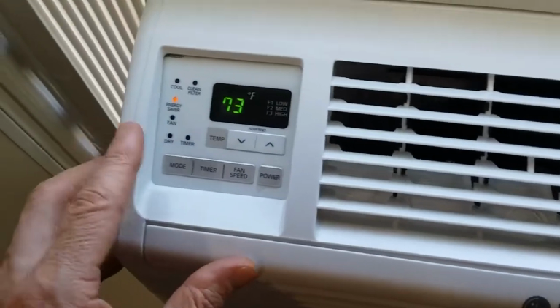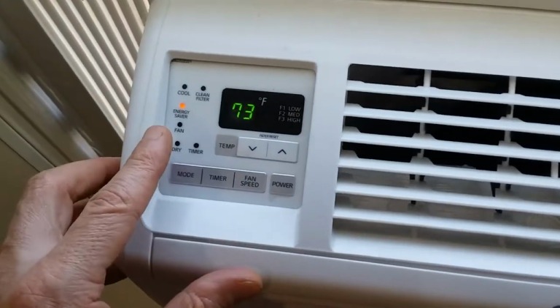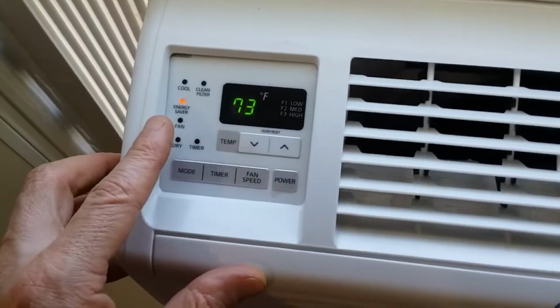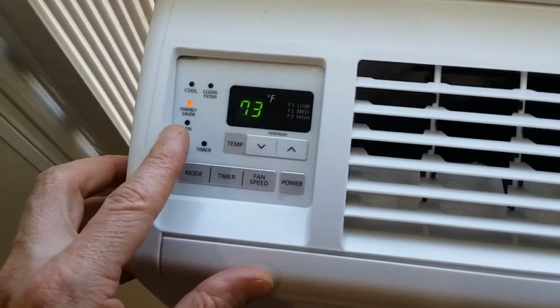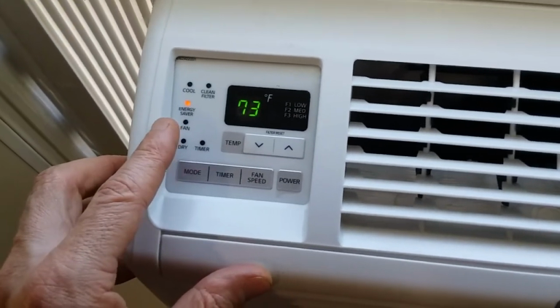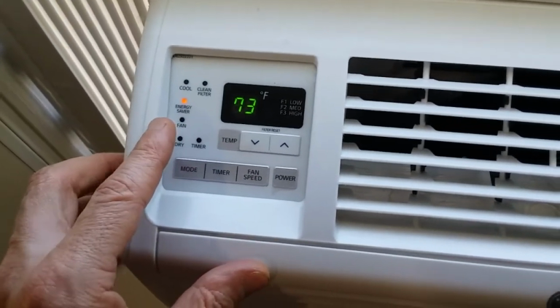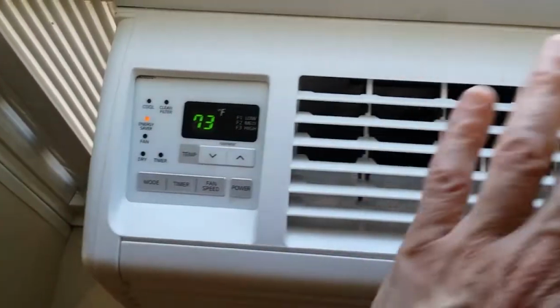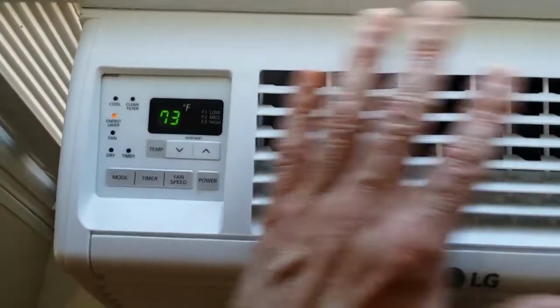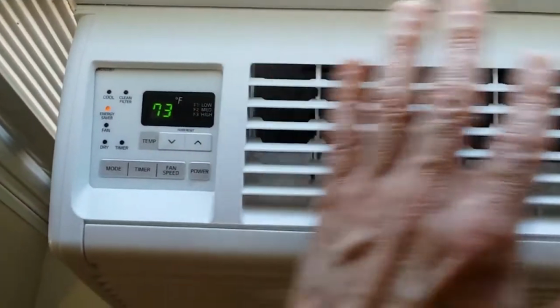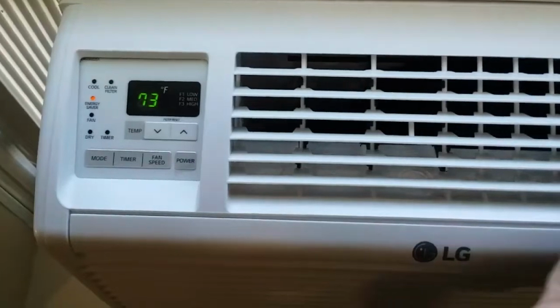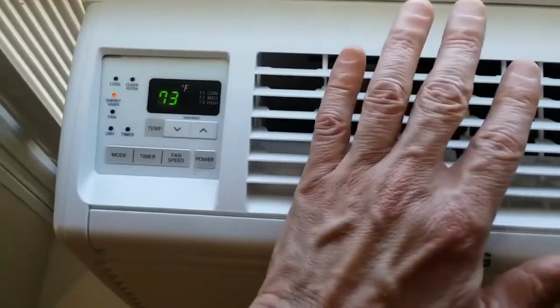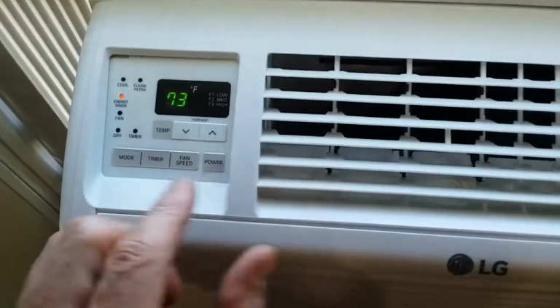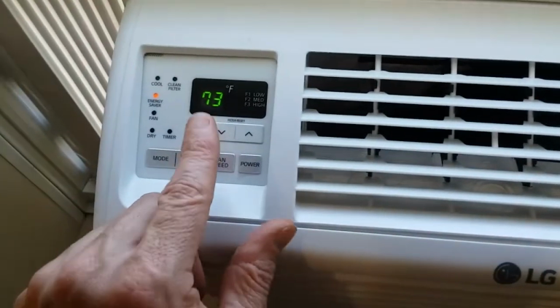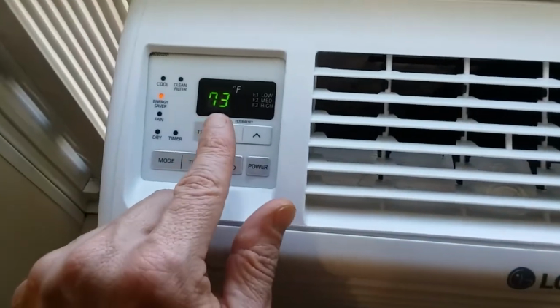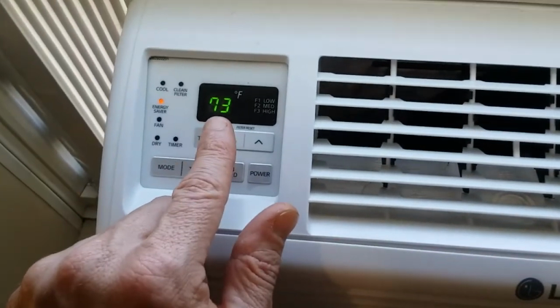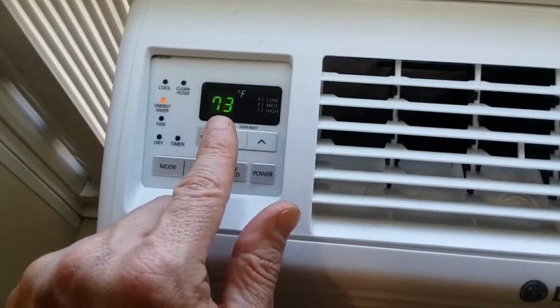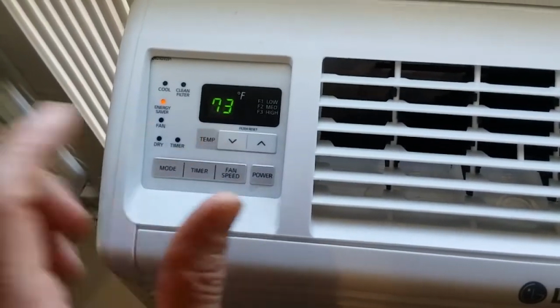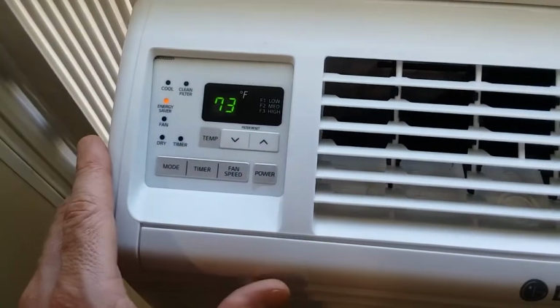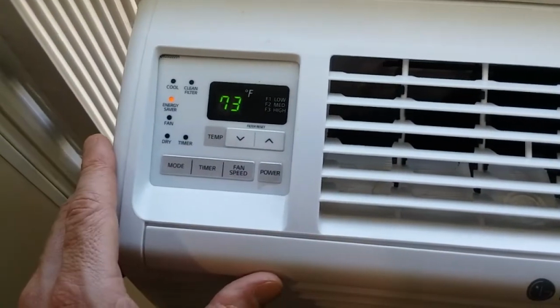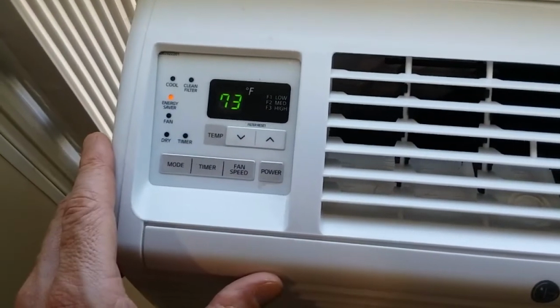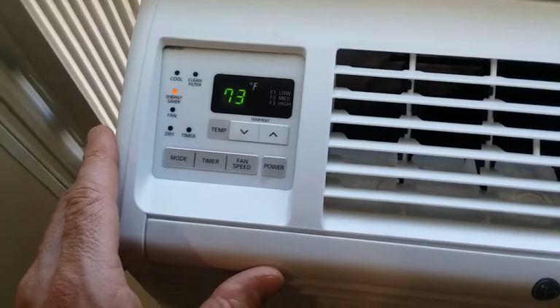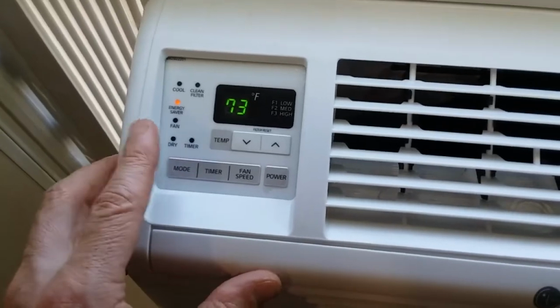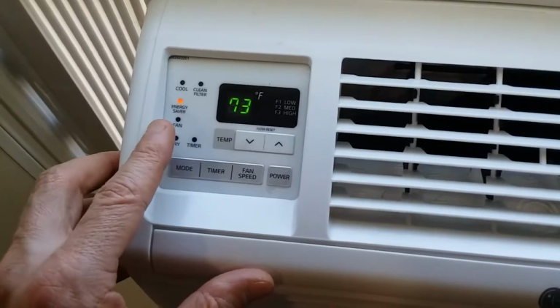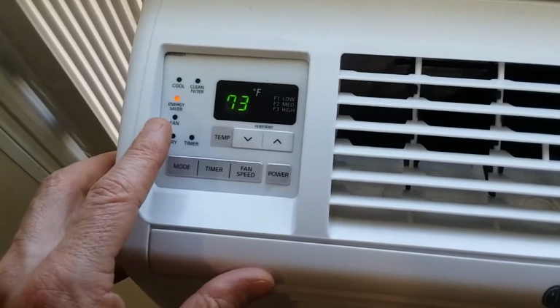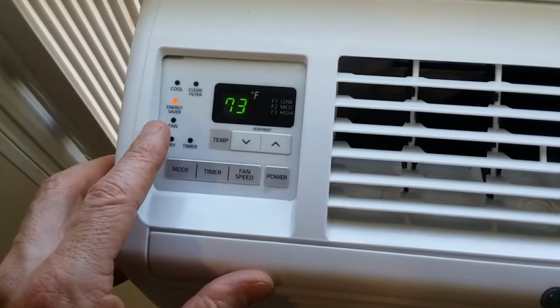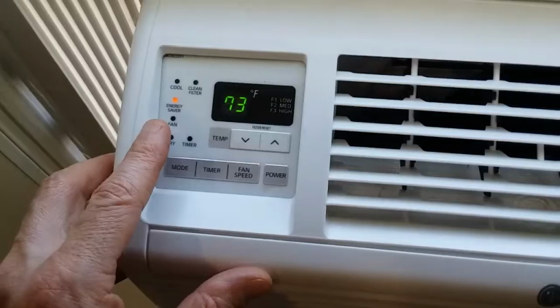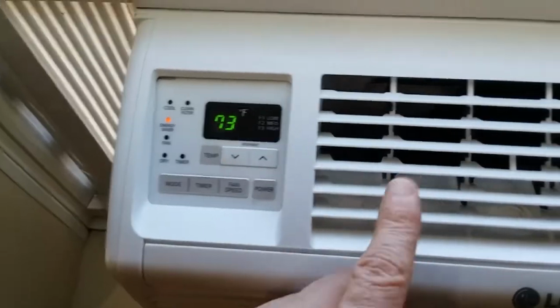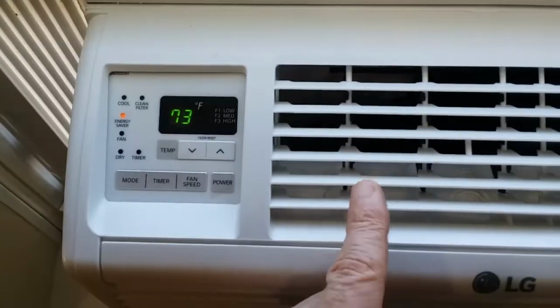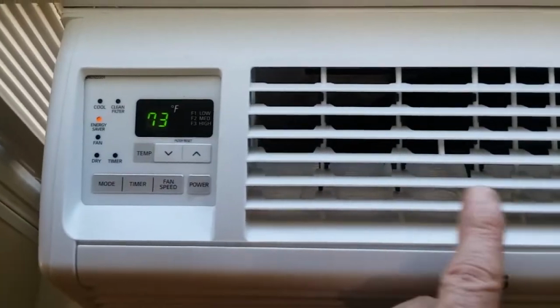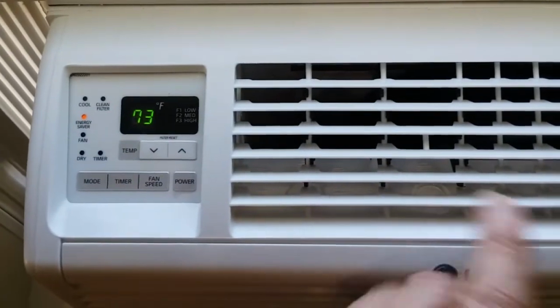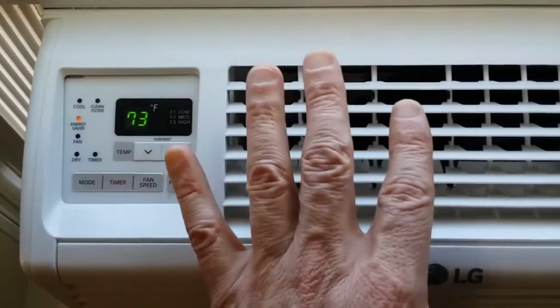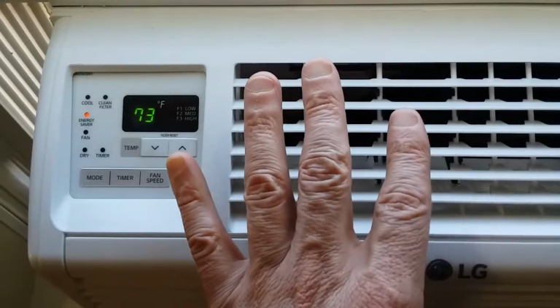On energy saver mode, right now the compressor is compensating to bring the room temperature down to 73. However, what happens sometimes with energy saver is just the fan will kick in with no compressor.